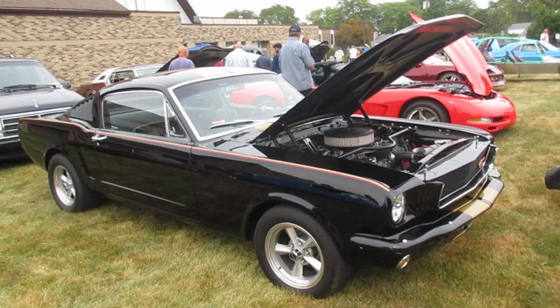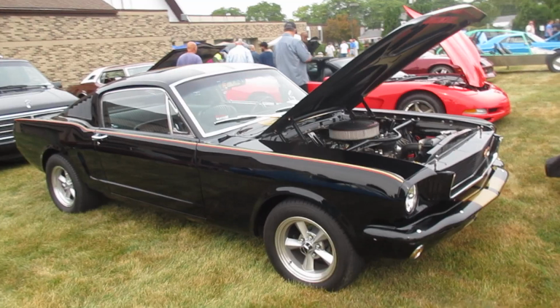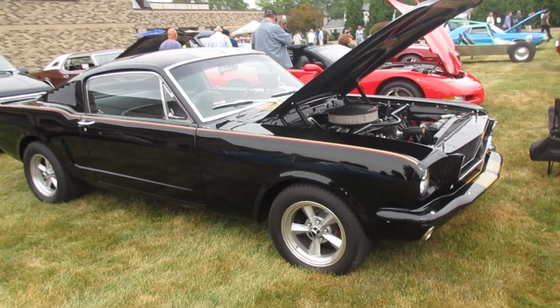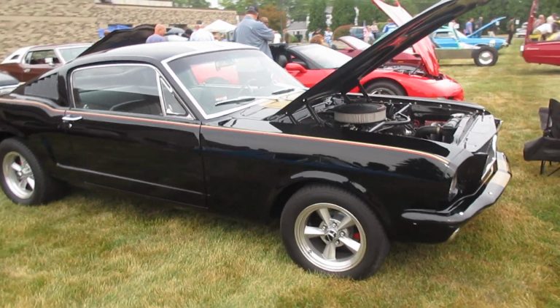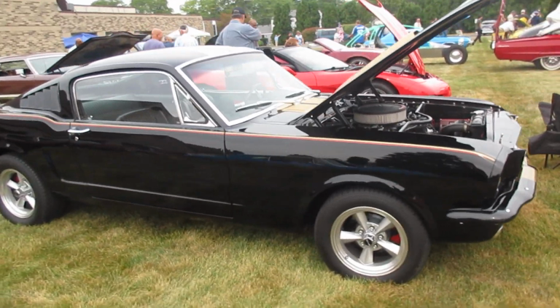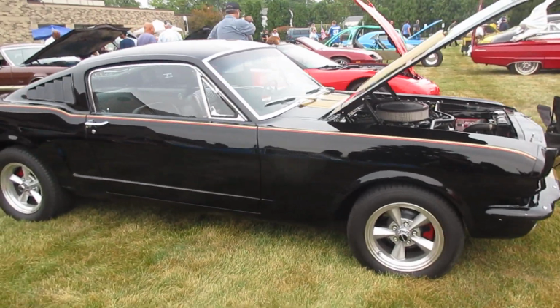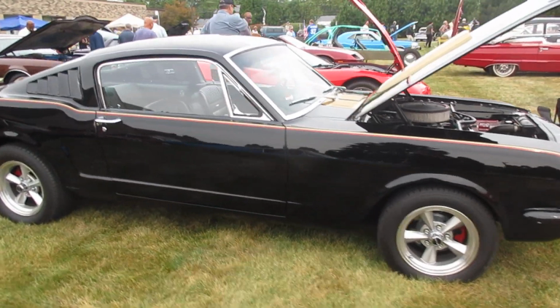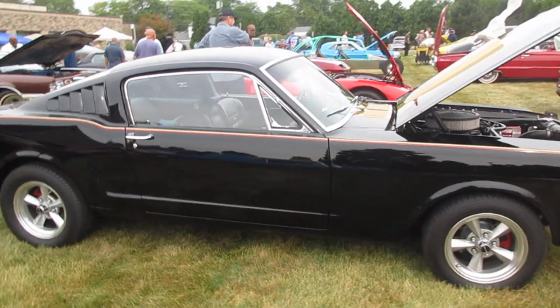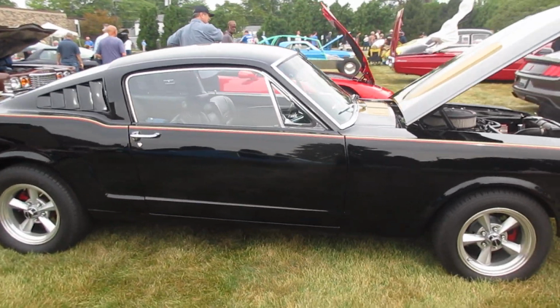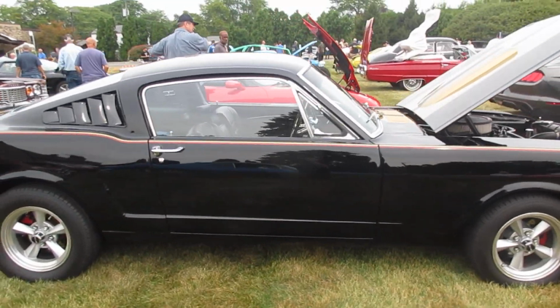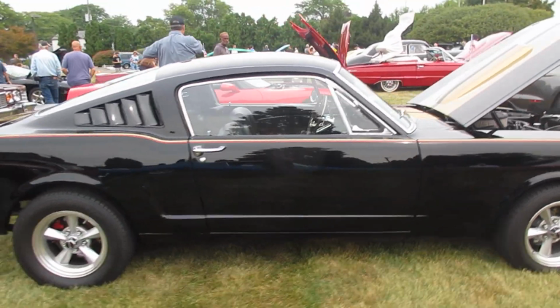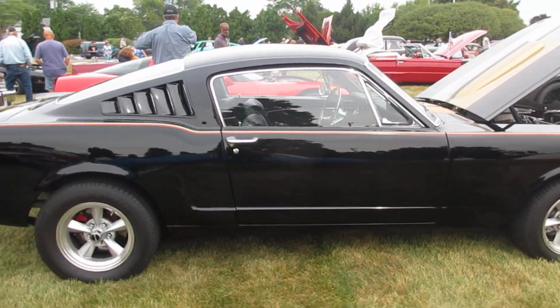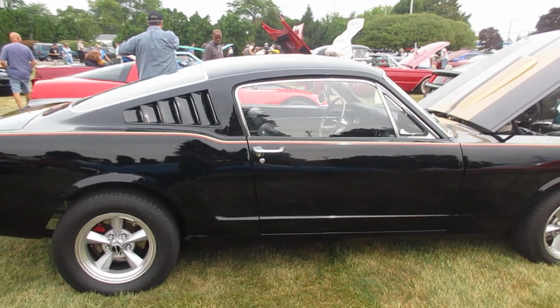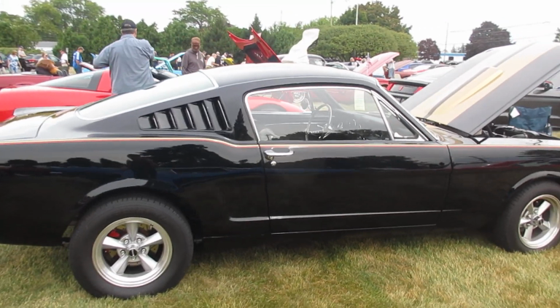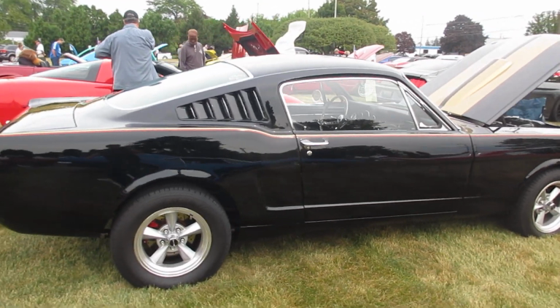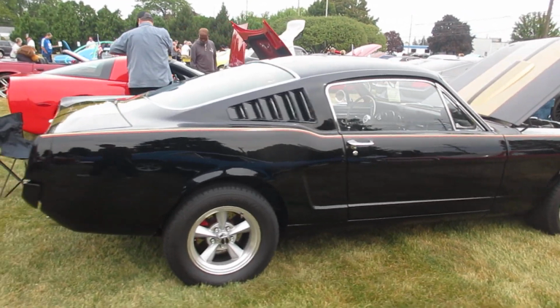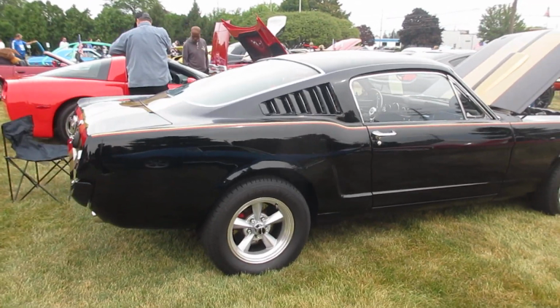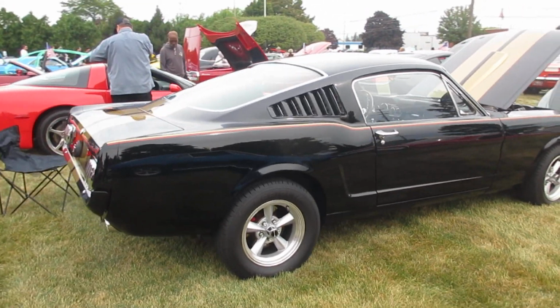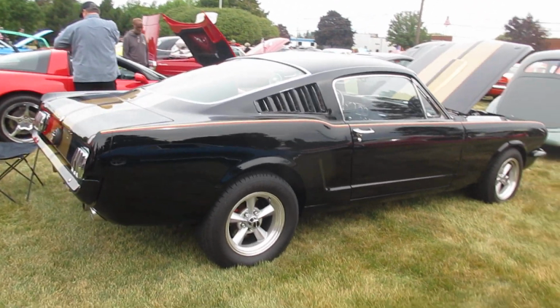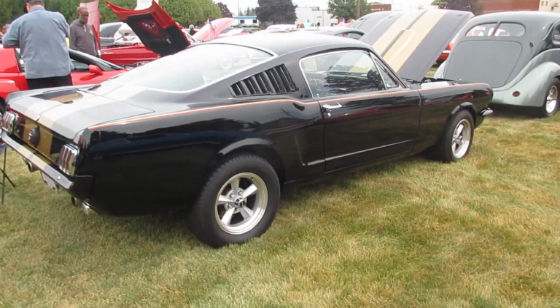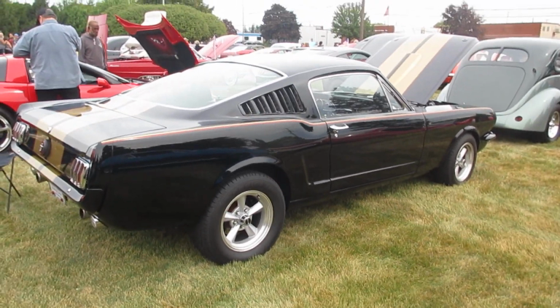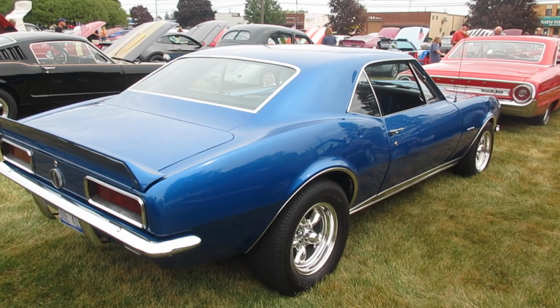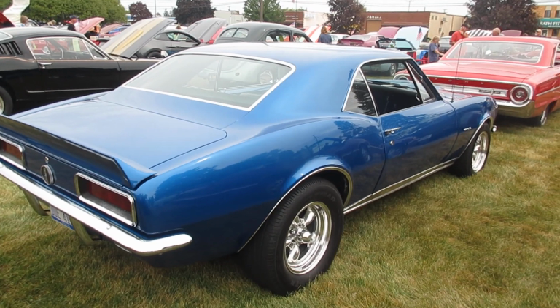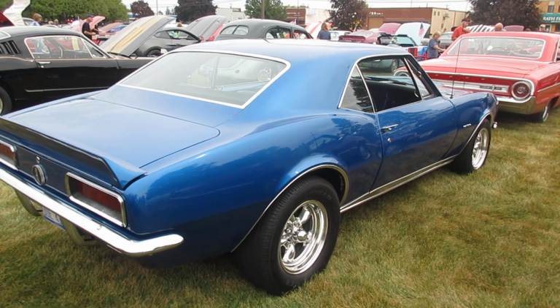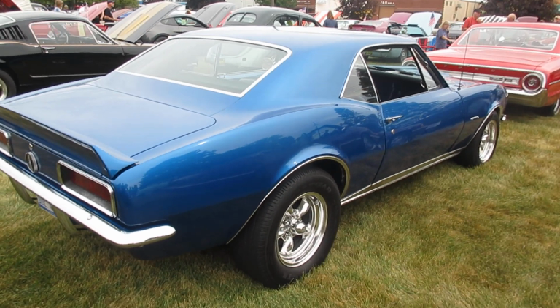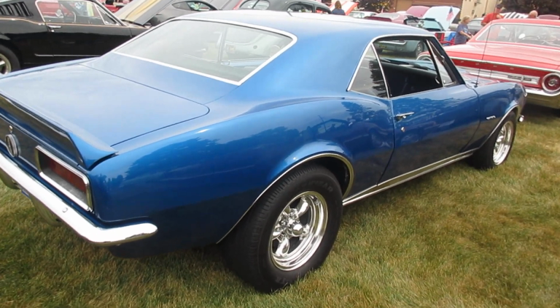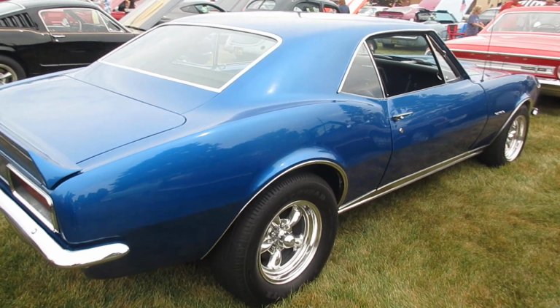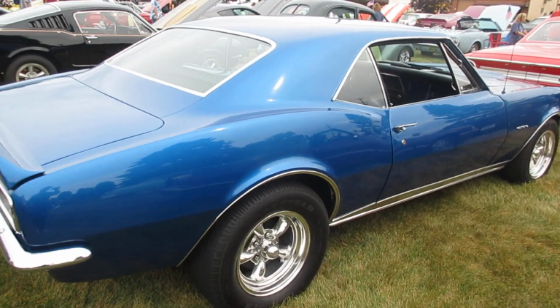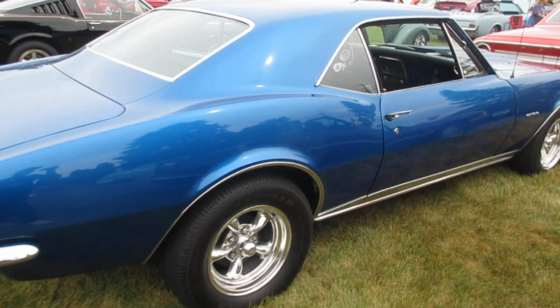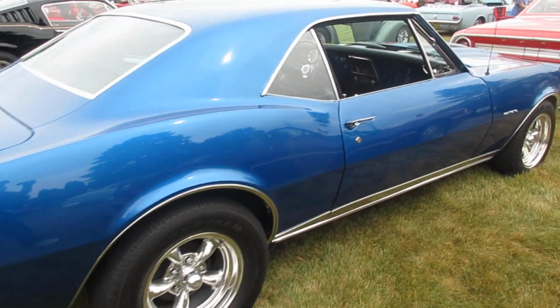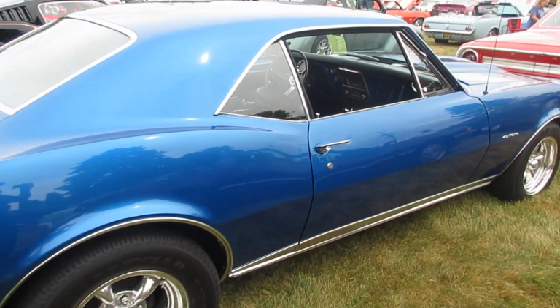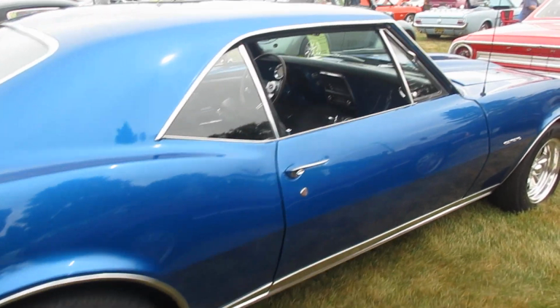Nice Mustang in gold and red trim. Also a 67 or 68 Camaro in blue — very sharp.